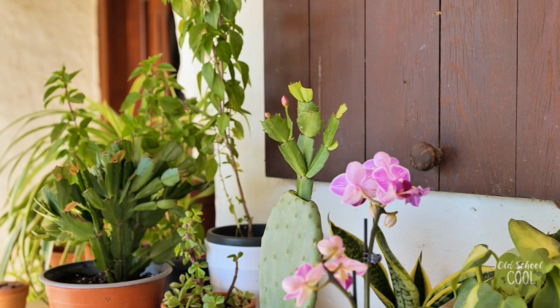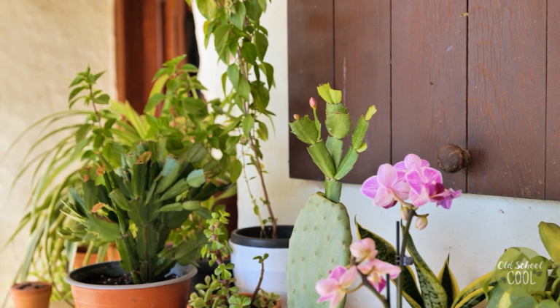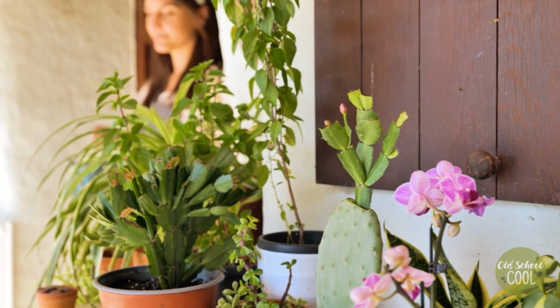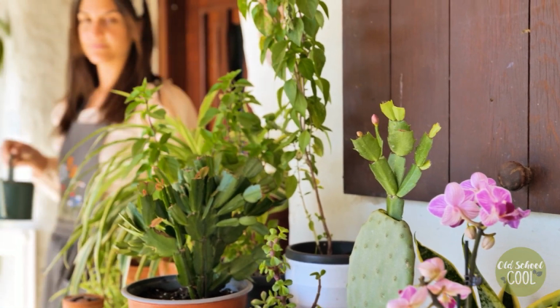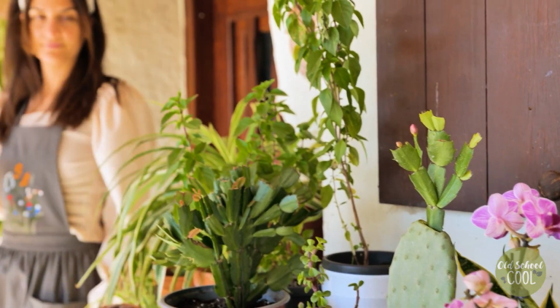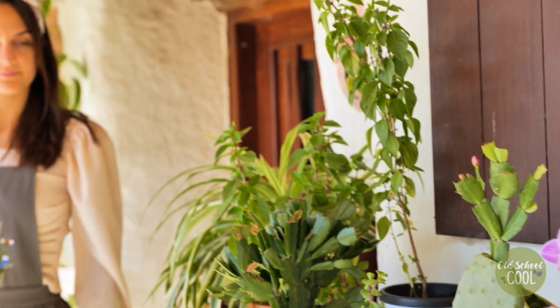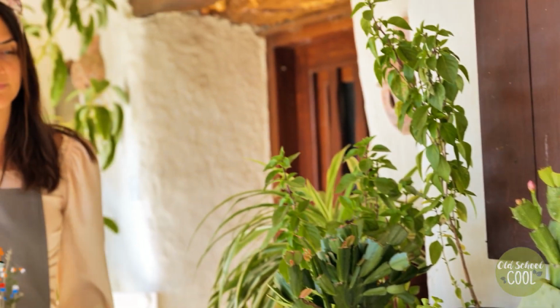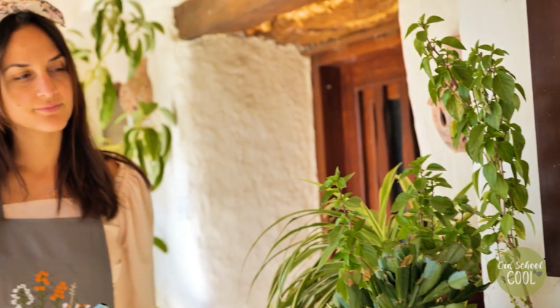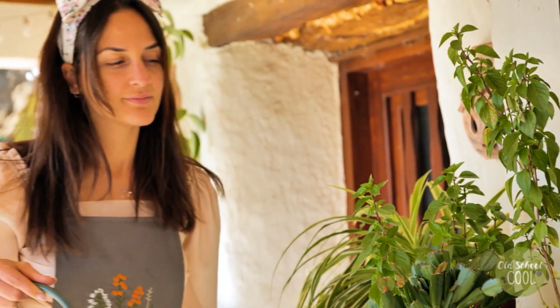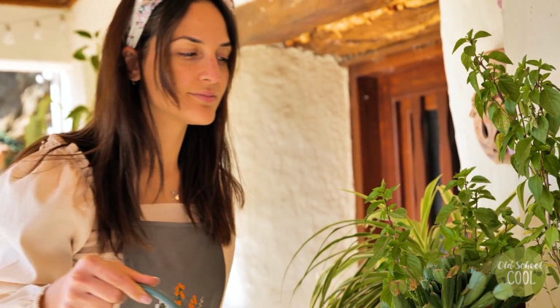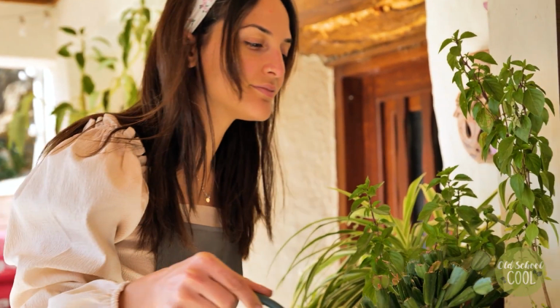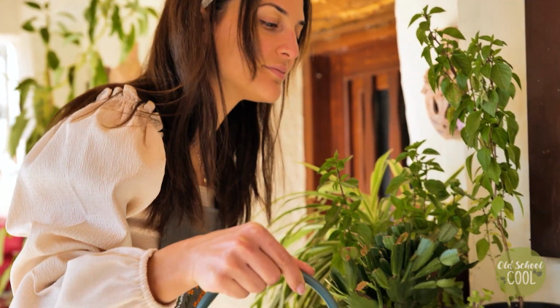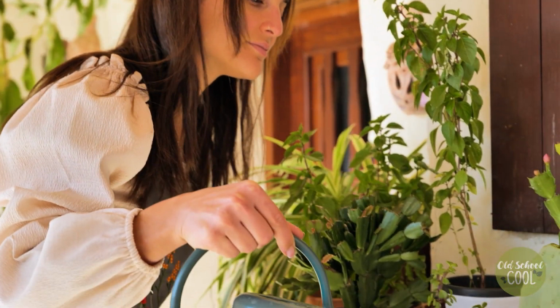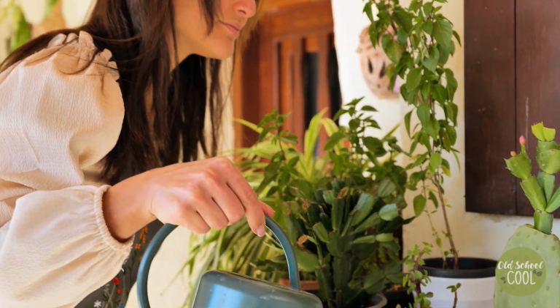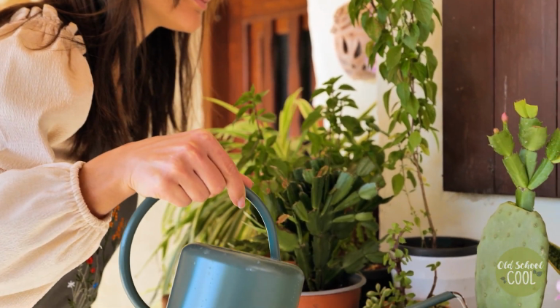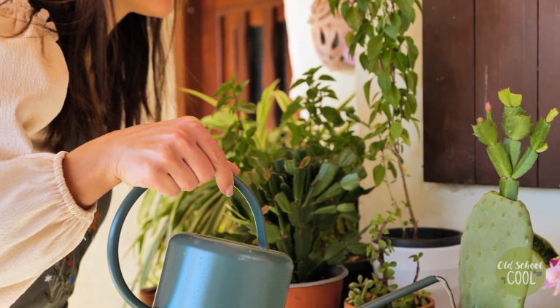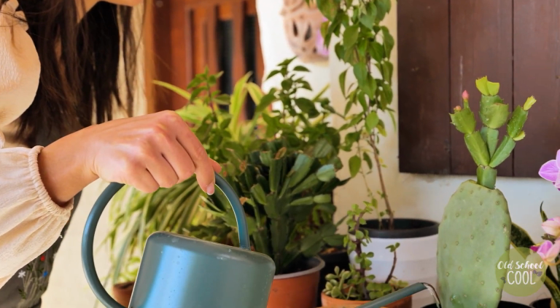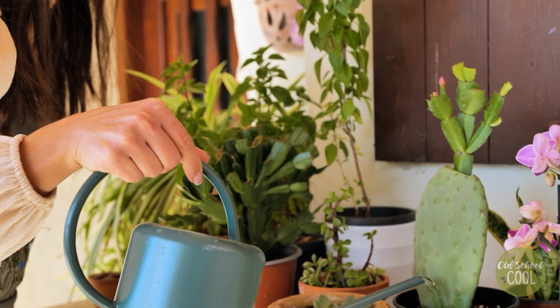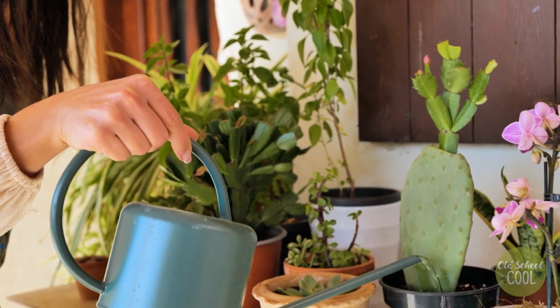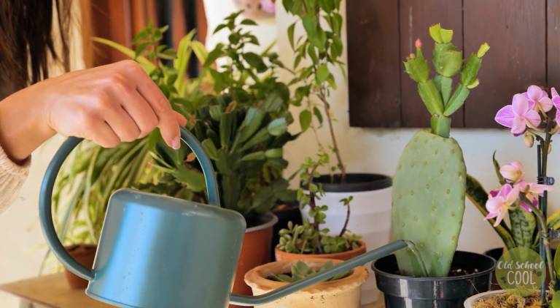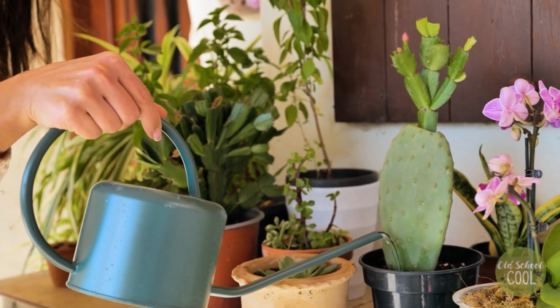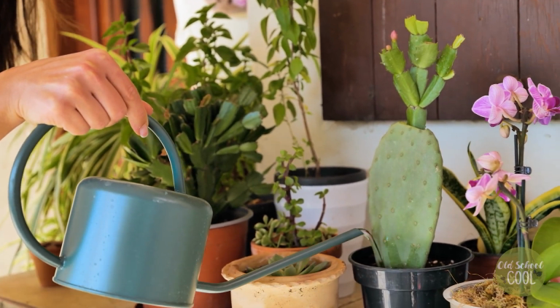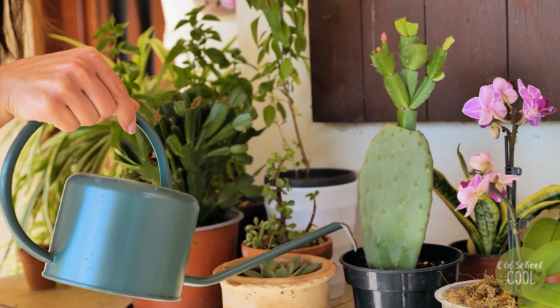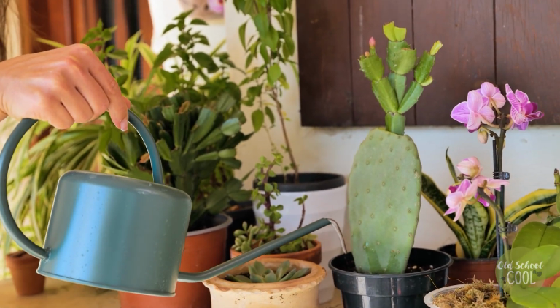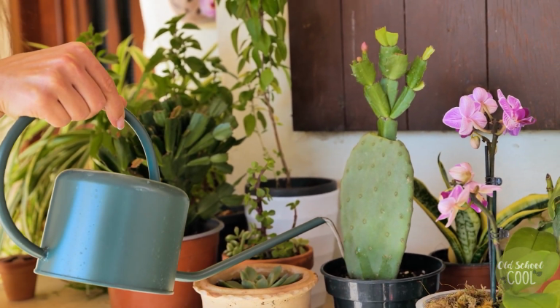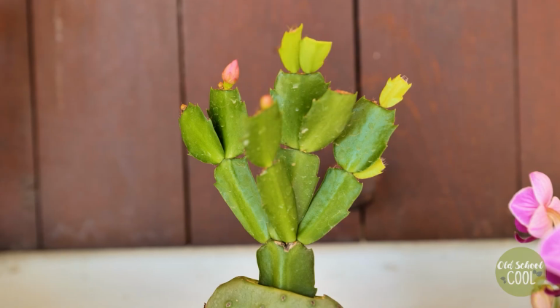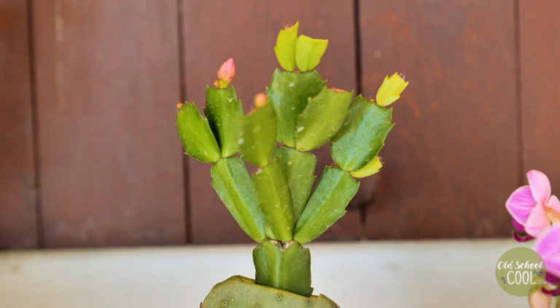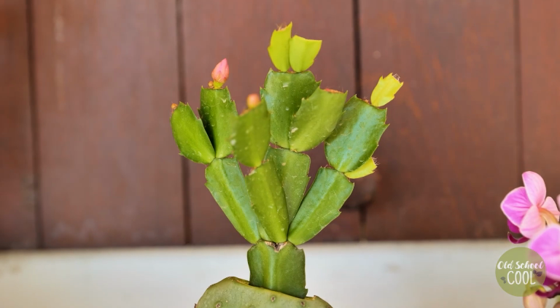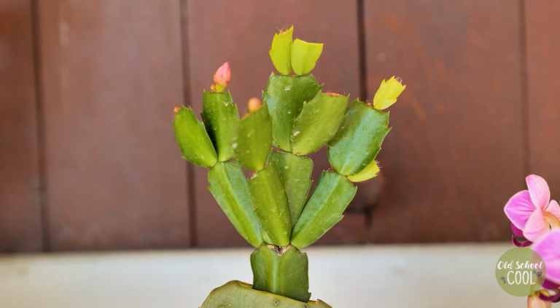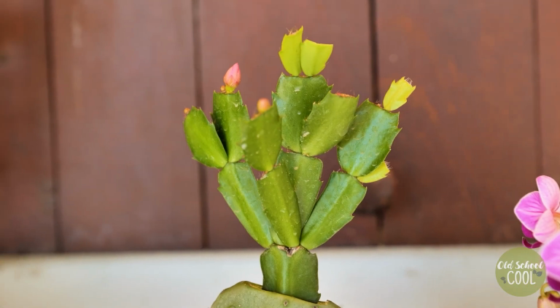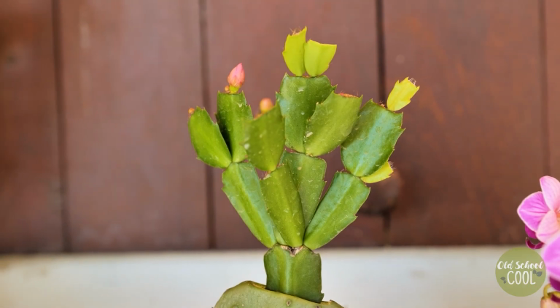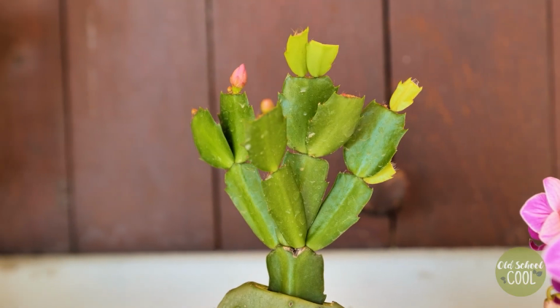Once the joining wounds have healed, no special grafted cactus care is required. Simply care for it as you would any other plant.